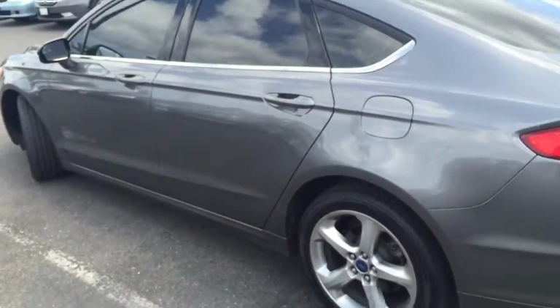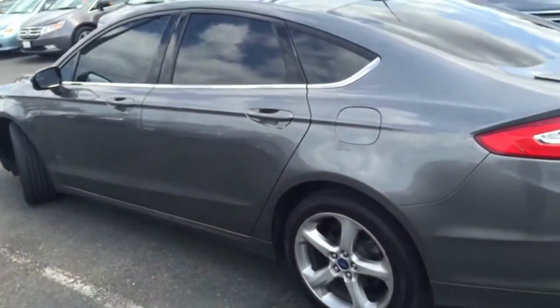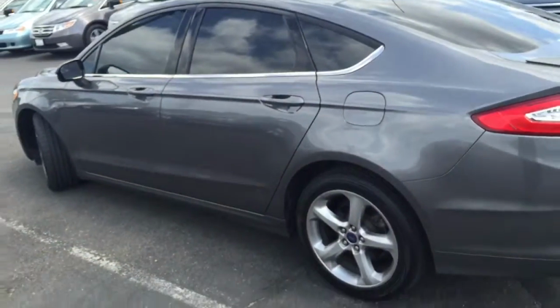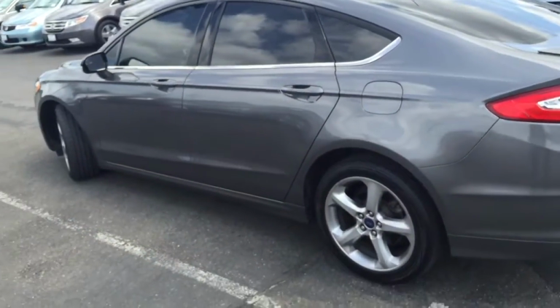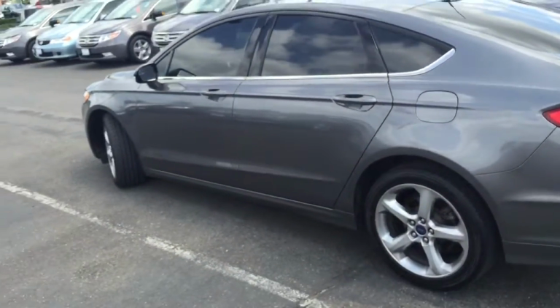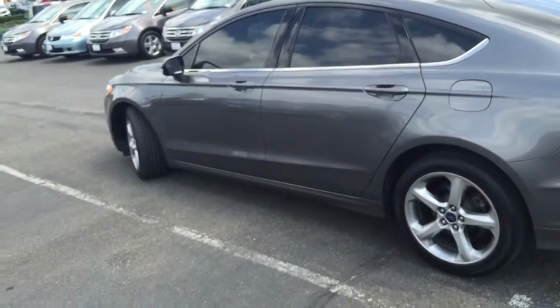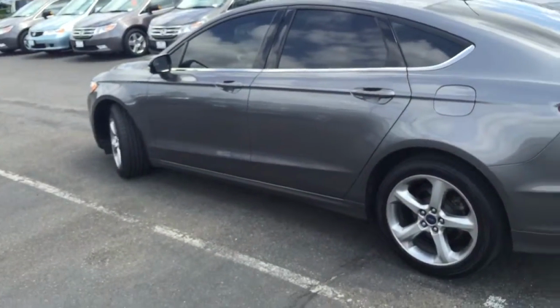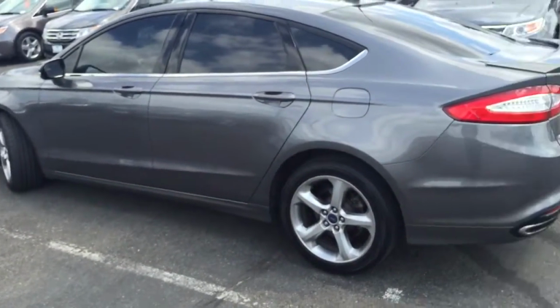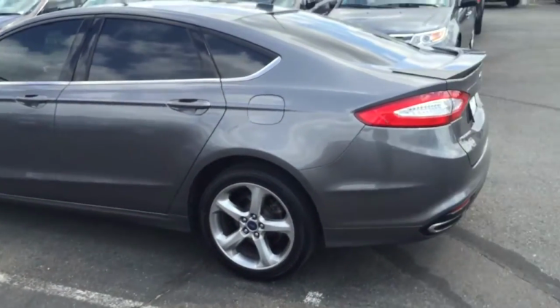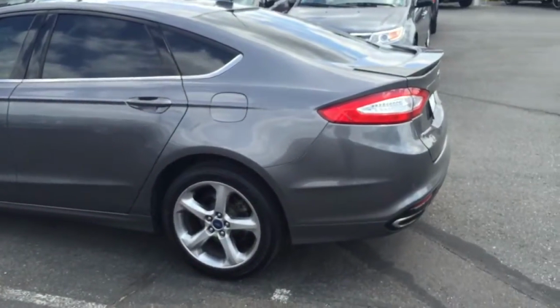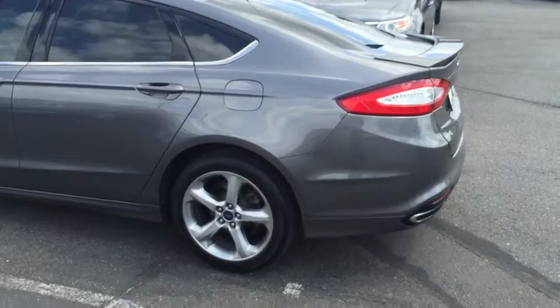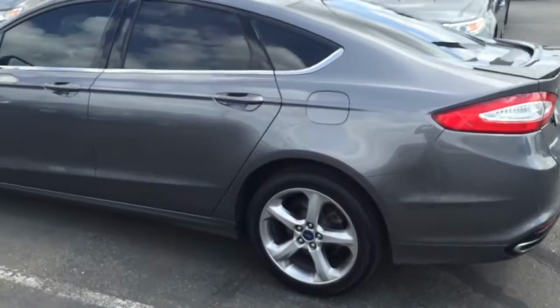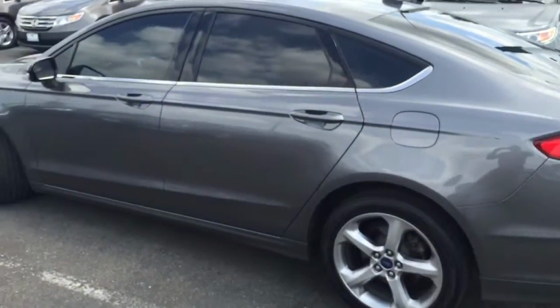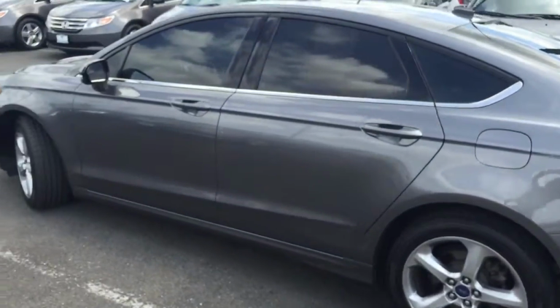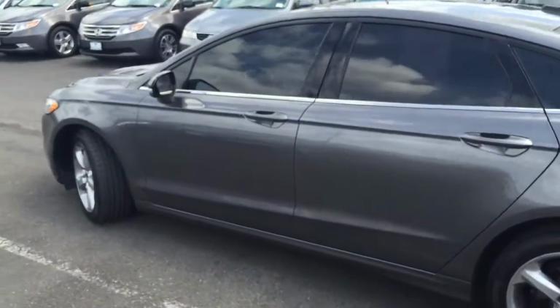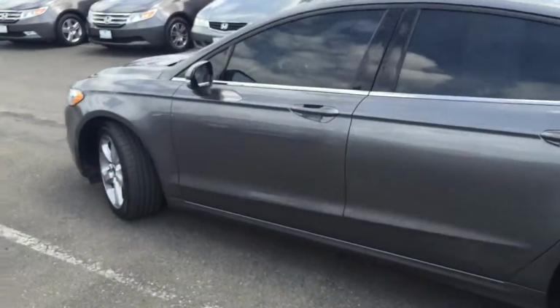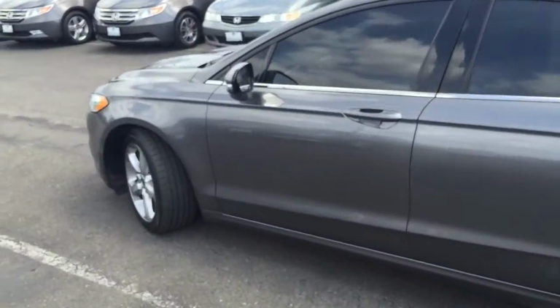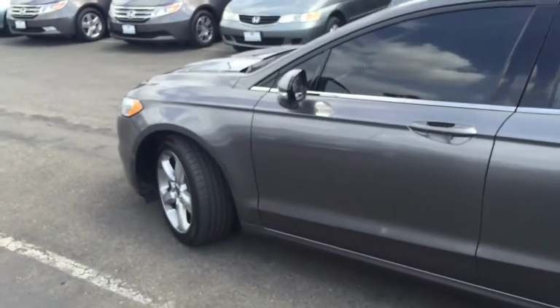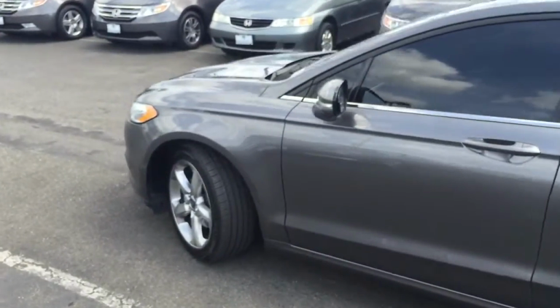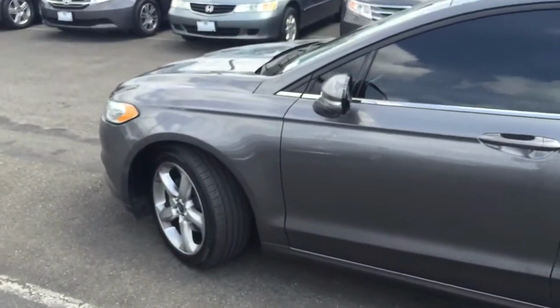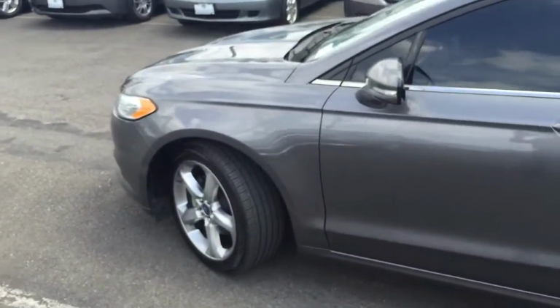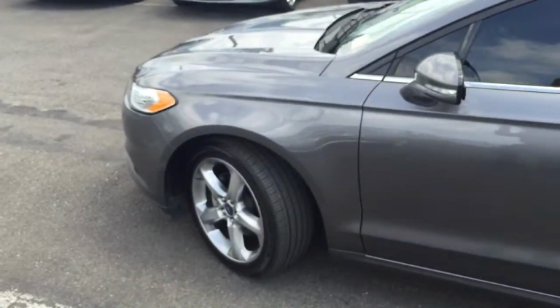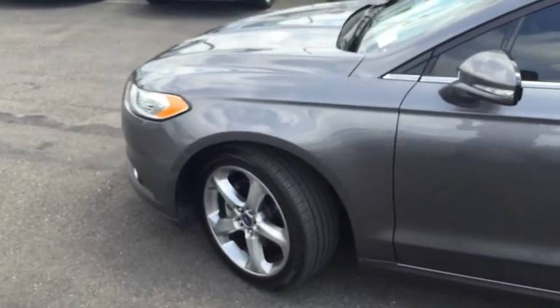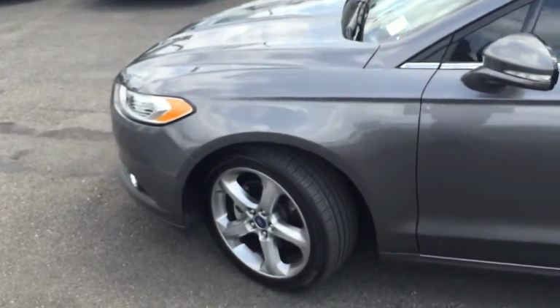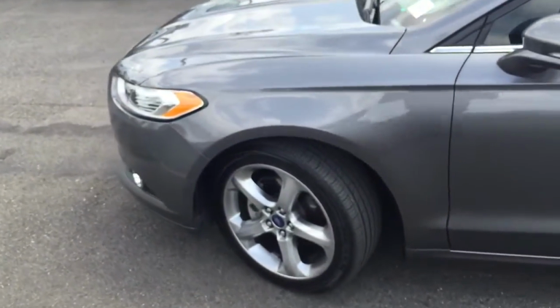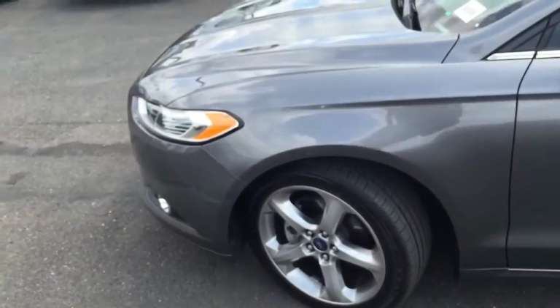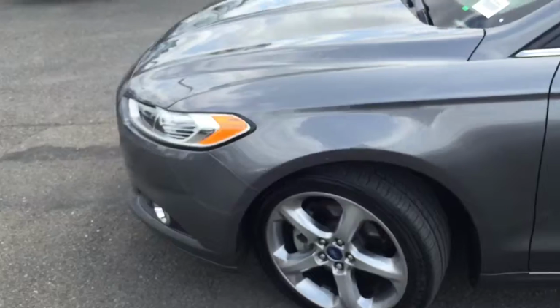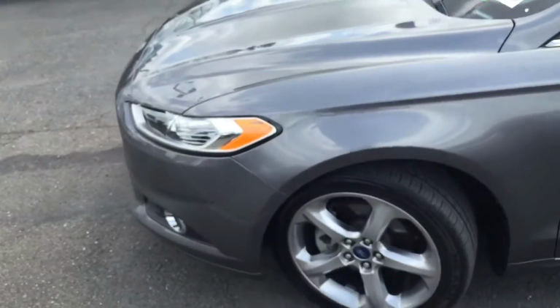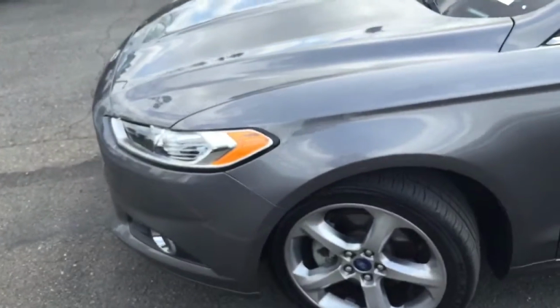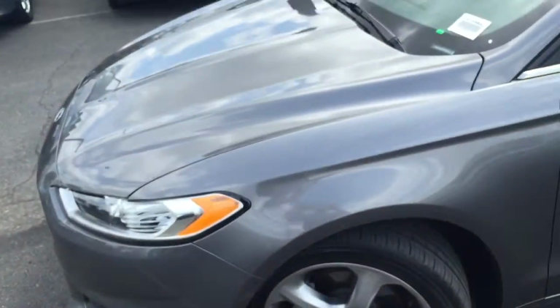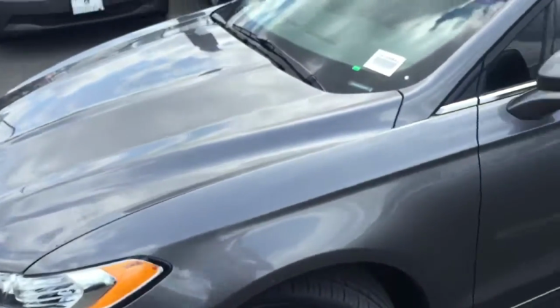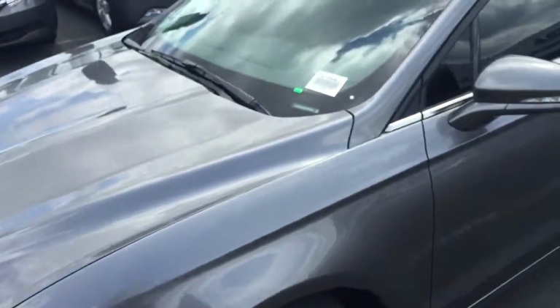Come see me today for a free test drive — possibly take it home. Henshaw's Honda. My name is Tamari, I work out here in sales.